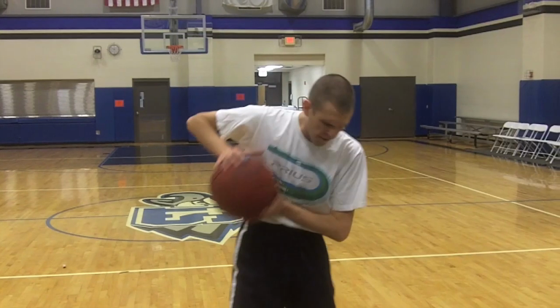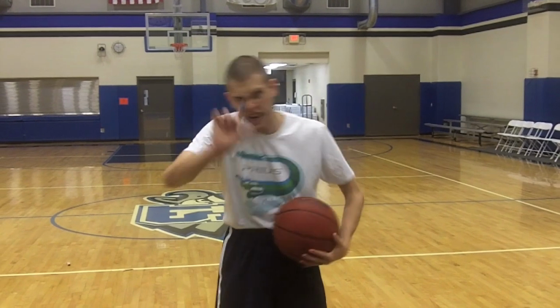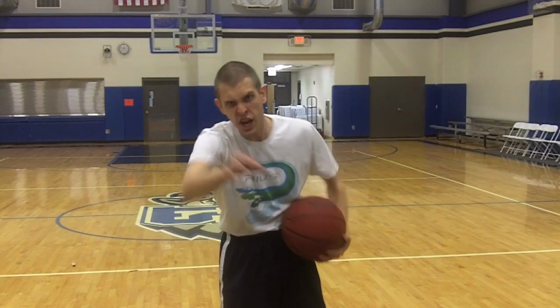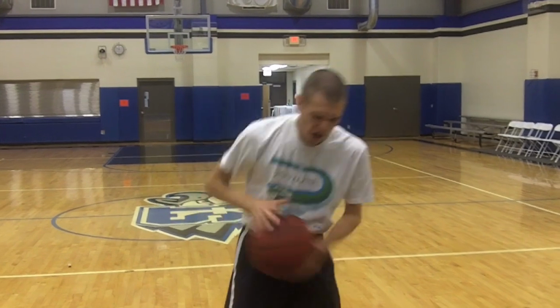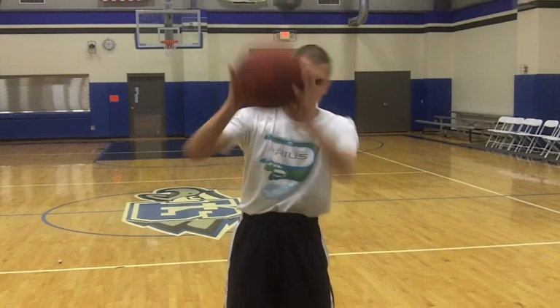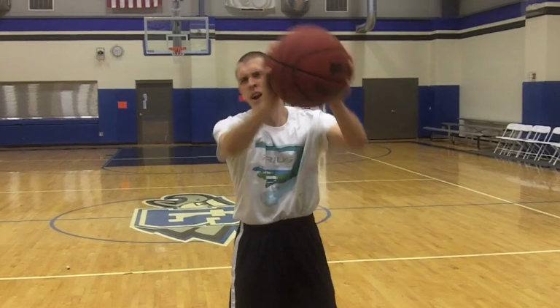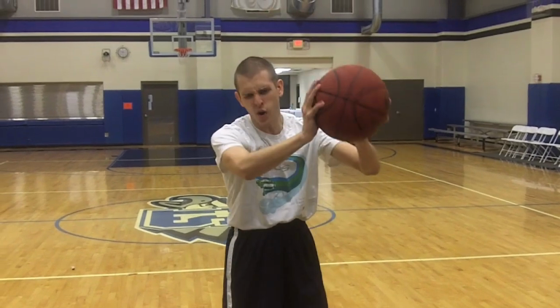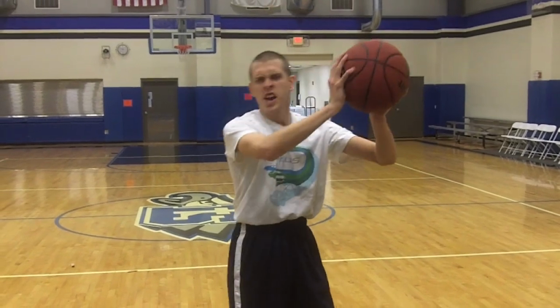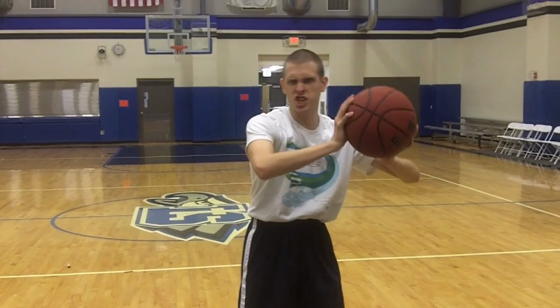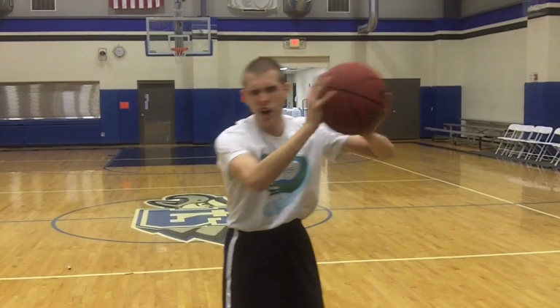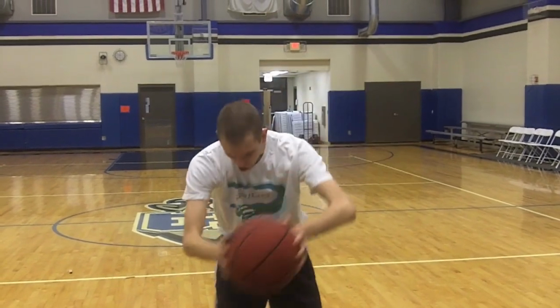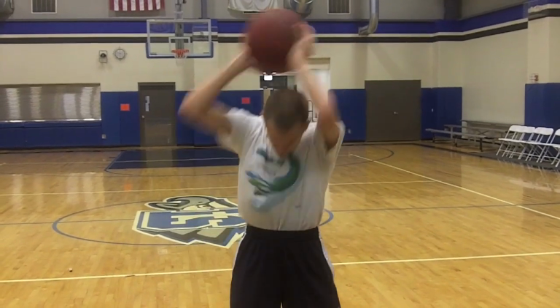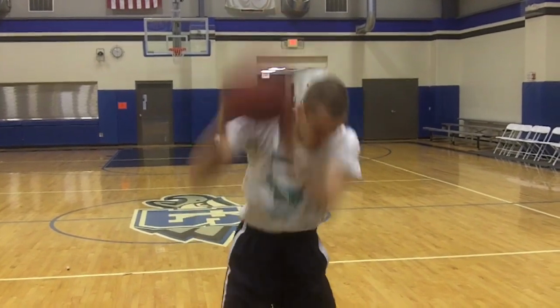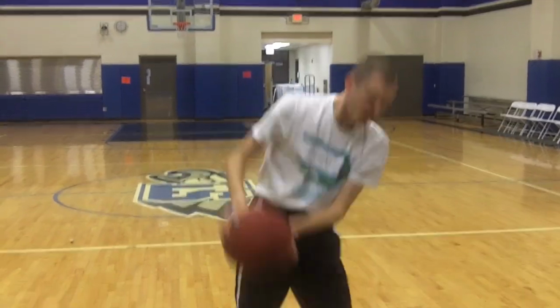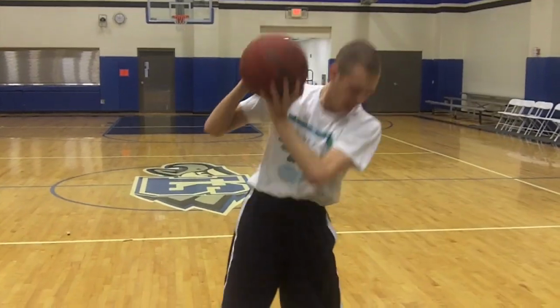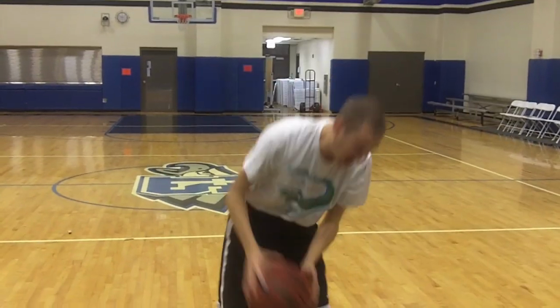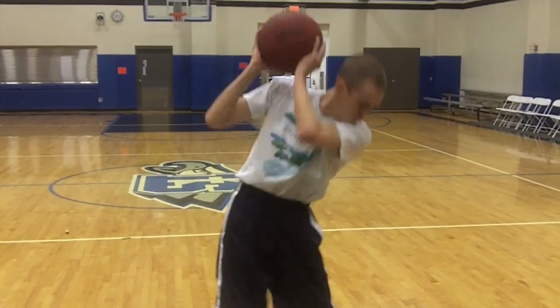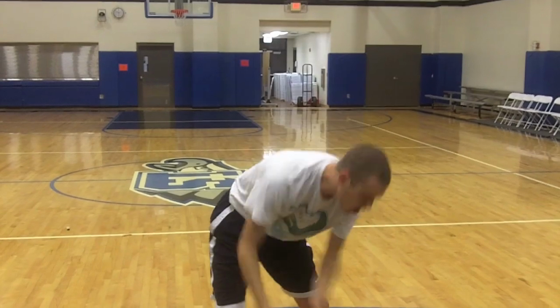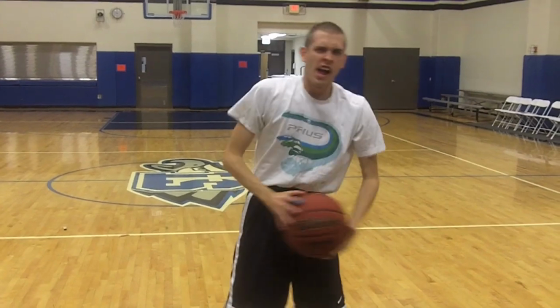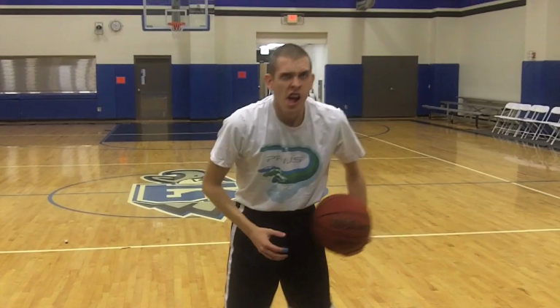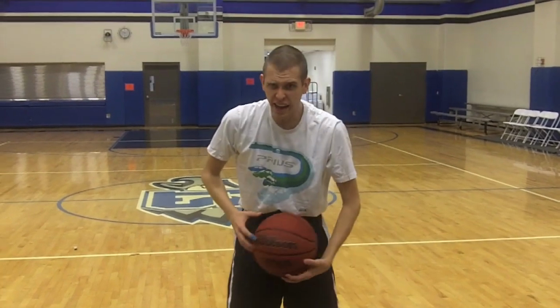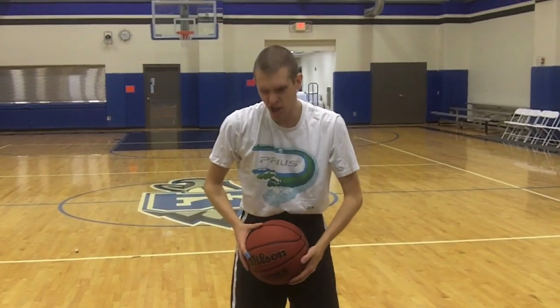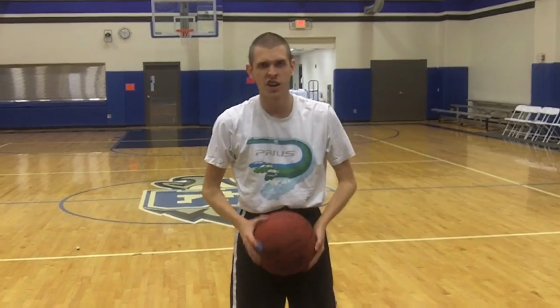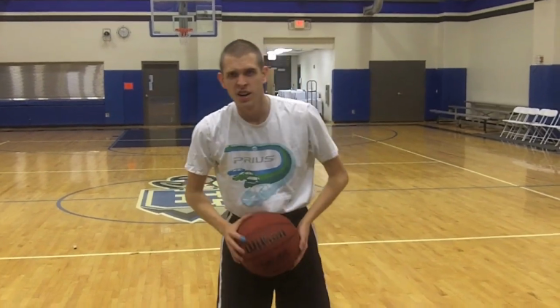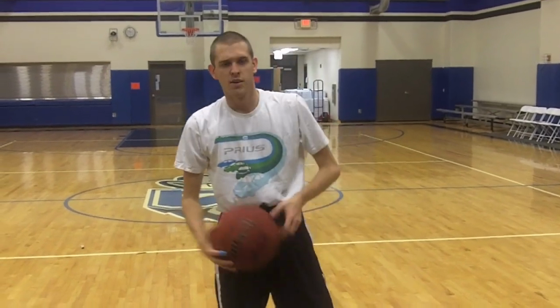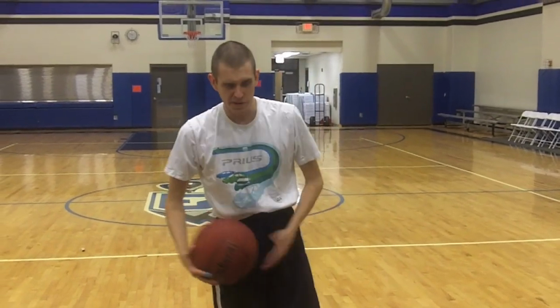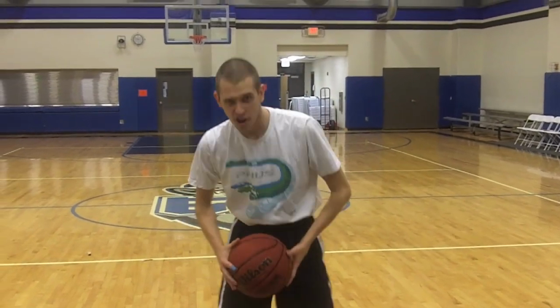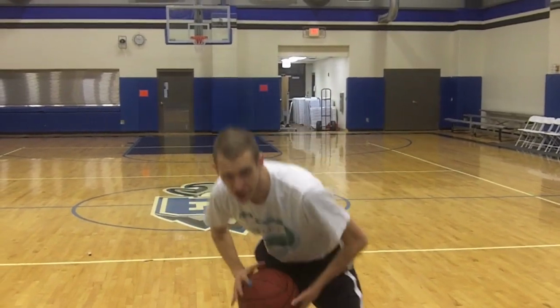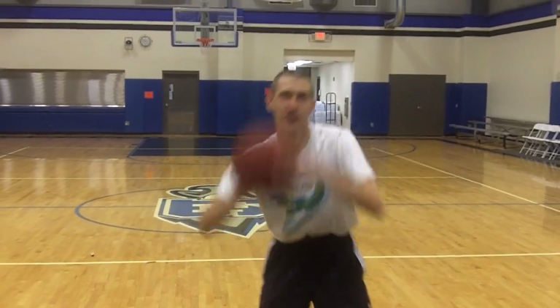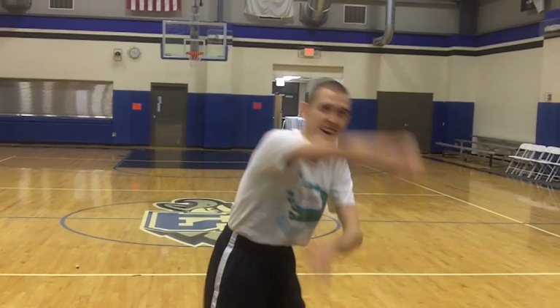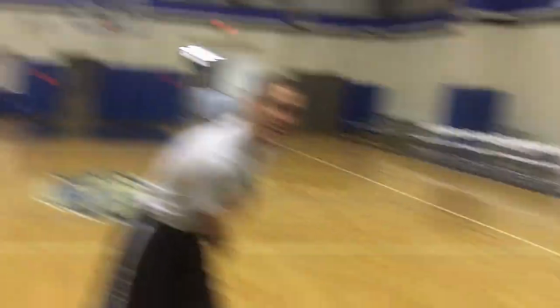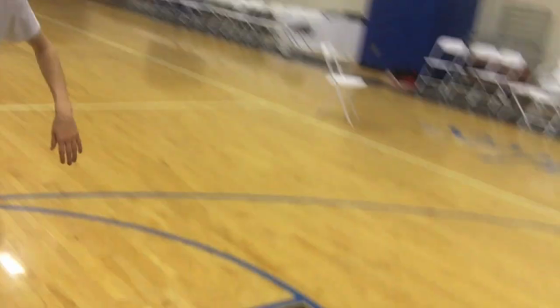First thing you need to do, get your arms straight! Make sure you work out! Bounce it real good a couple times! And then just... pretty much throw it out there! Come on!